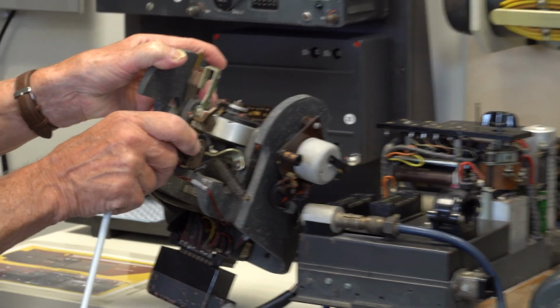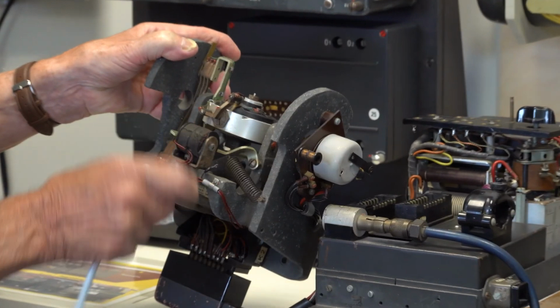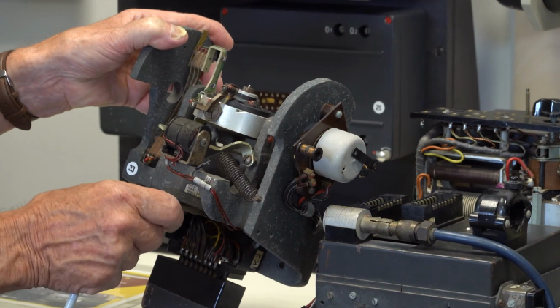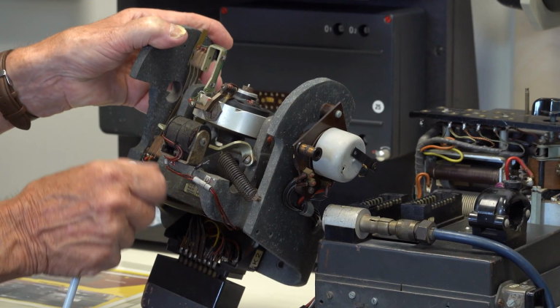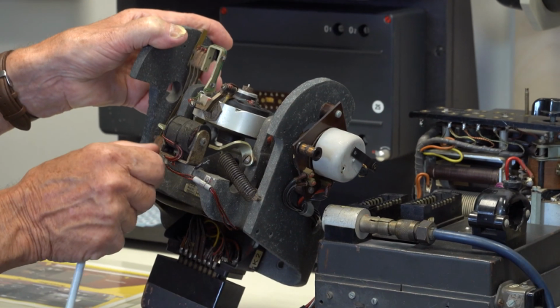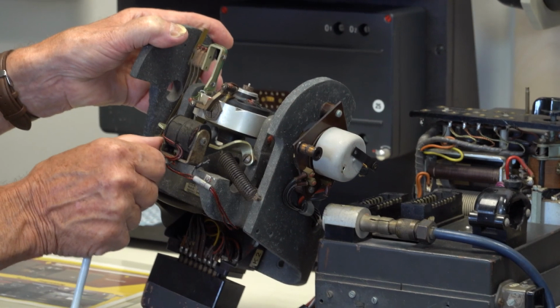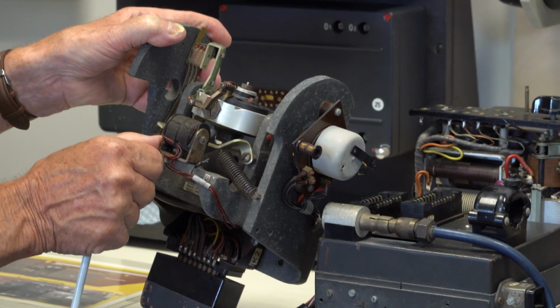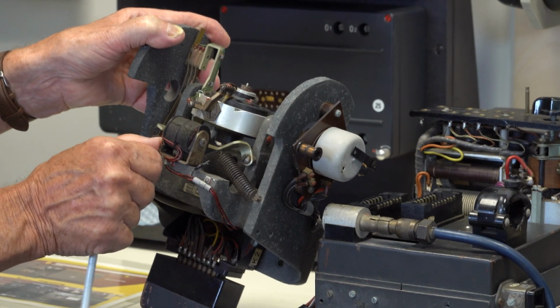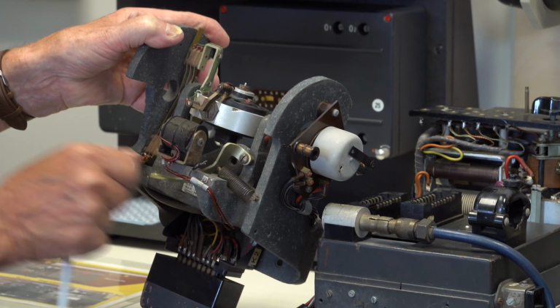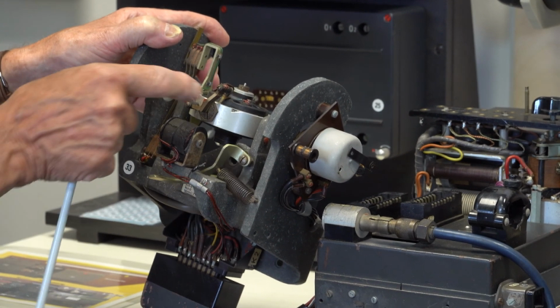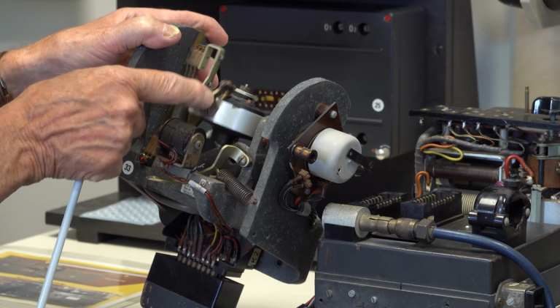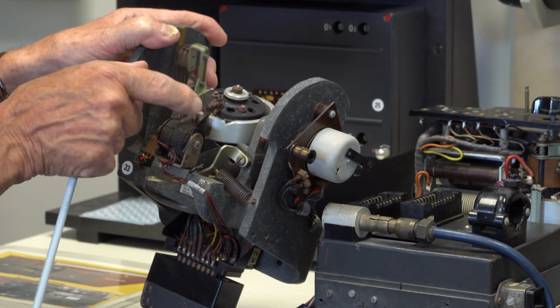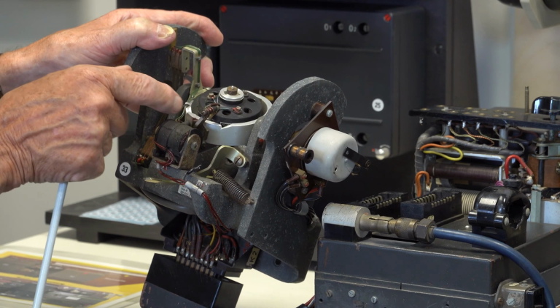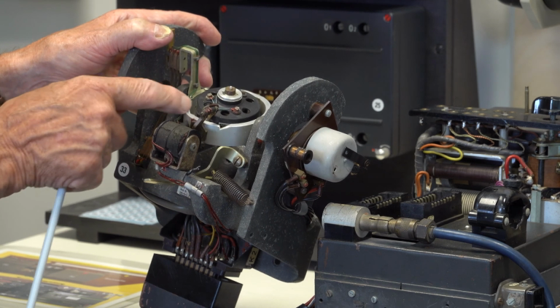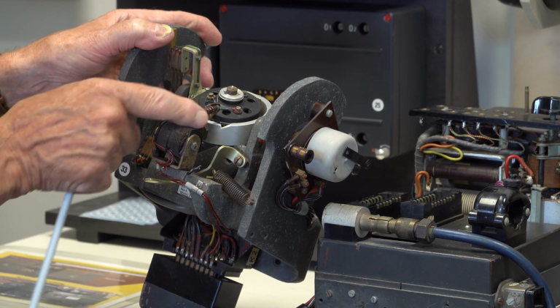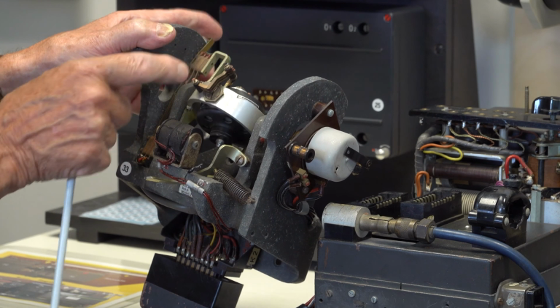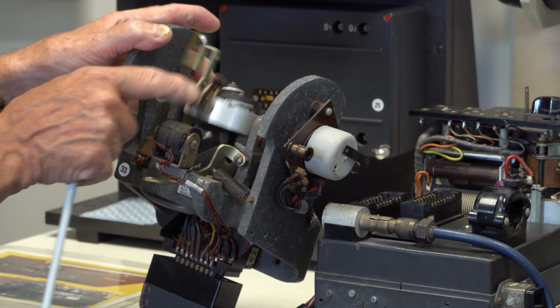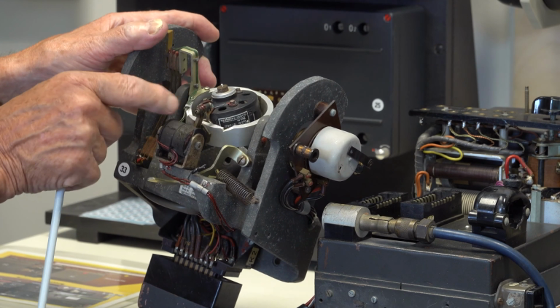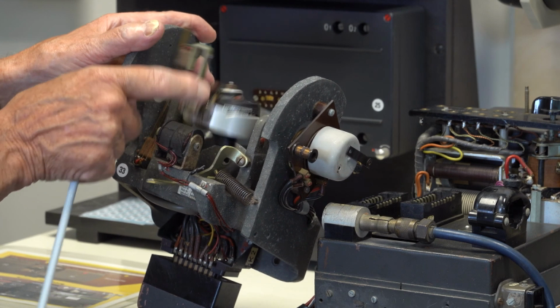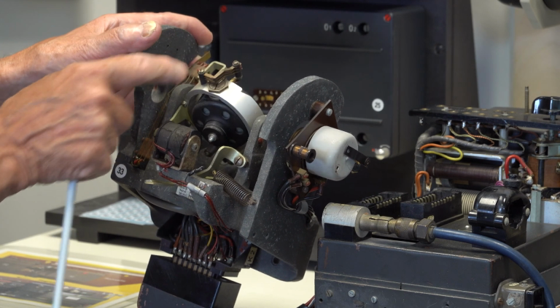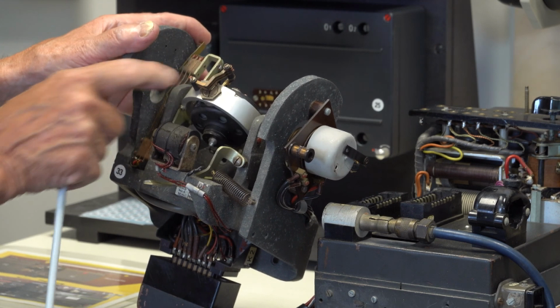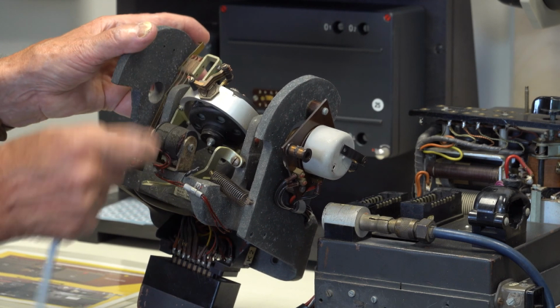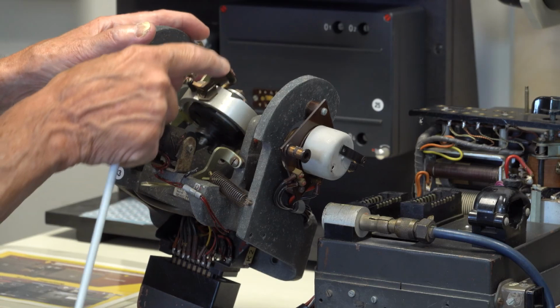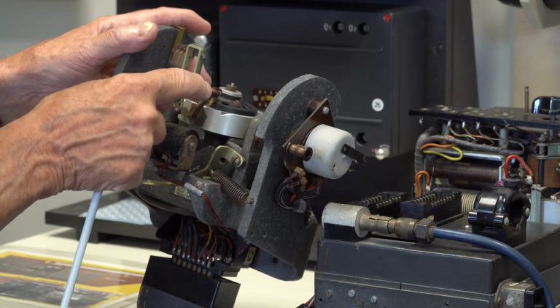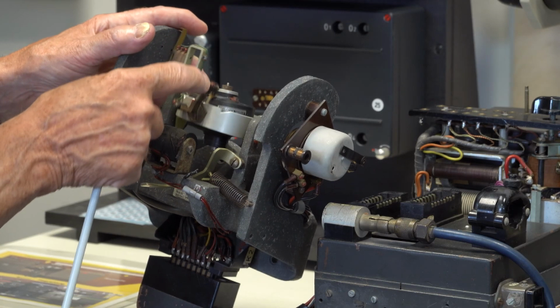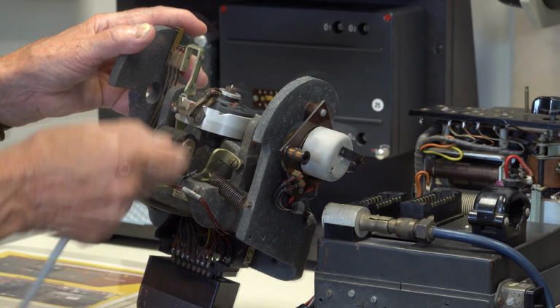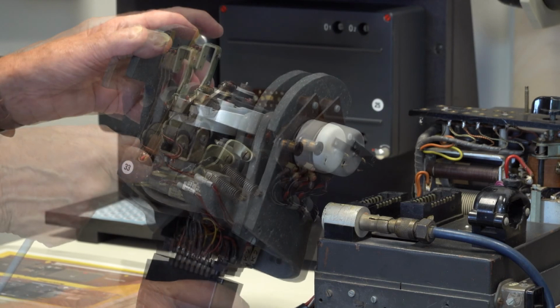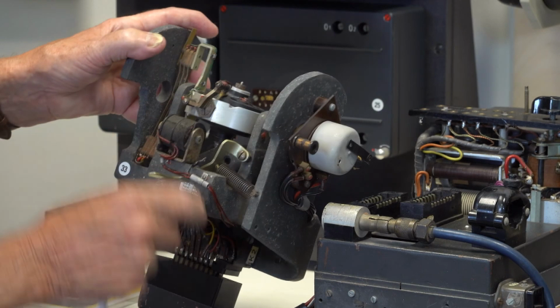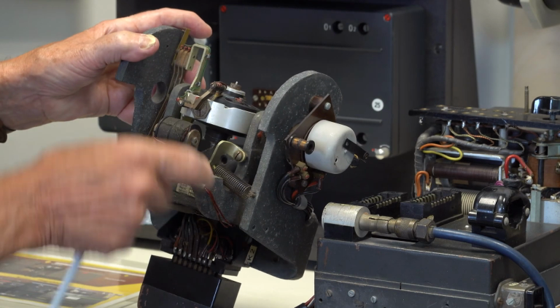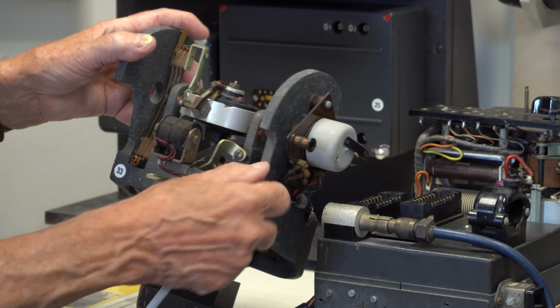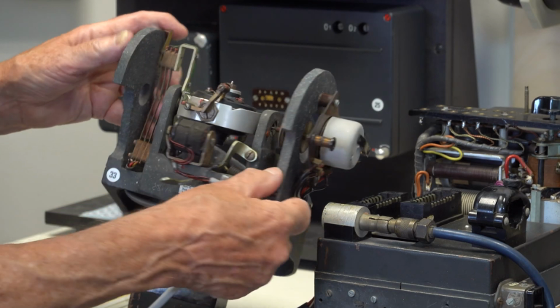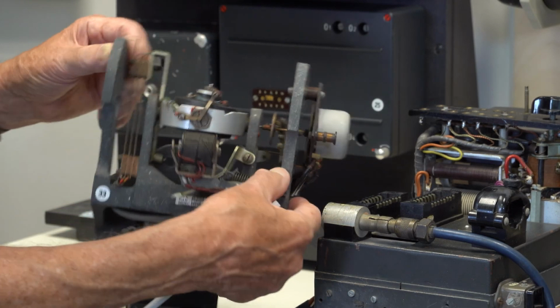Dieter demonstrates the gimbal release mechanism, automatically activated at launch. The missile has no rudder on the ventral stabiliser, so left and right steering is accomplished by ailerons on the trailing edge of the main wings.